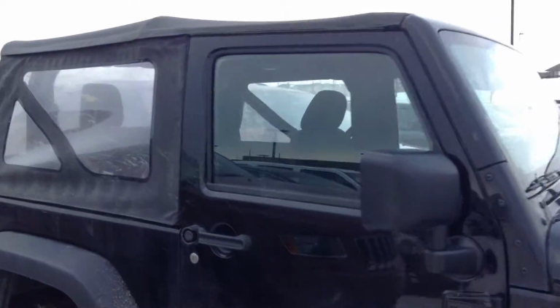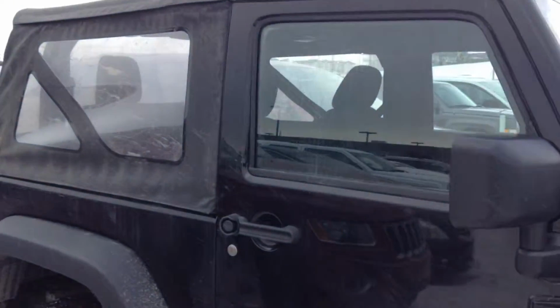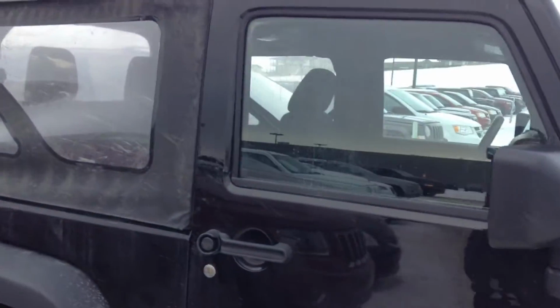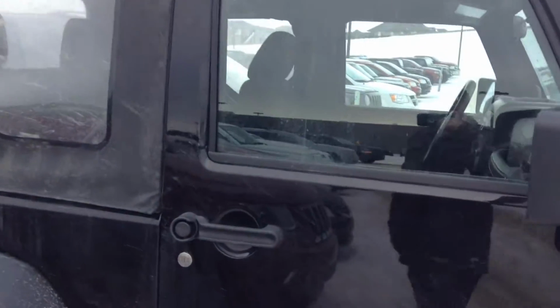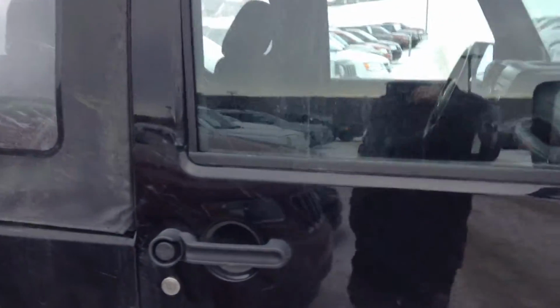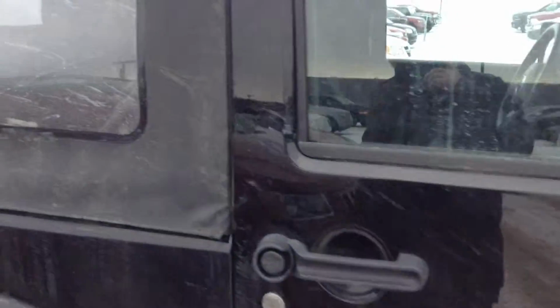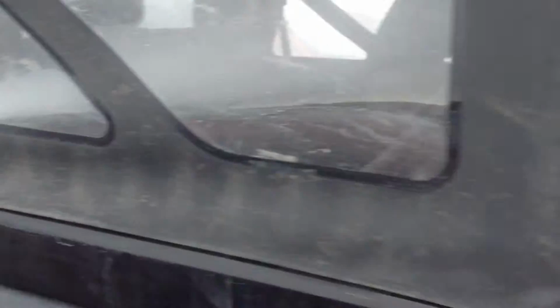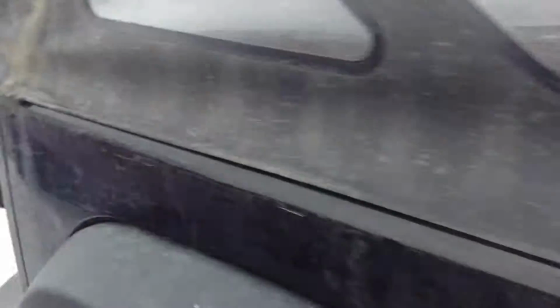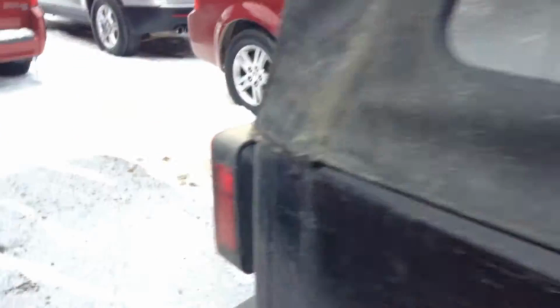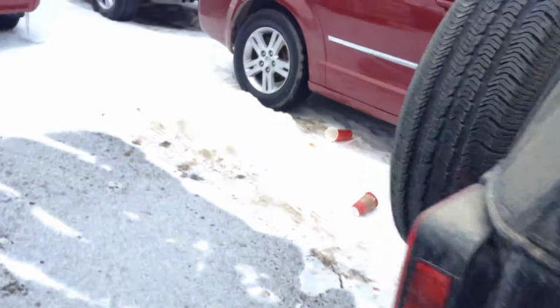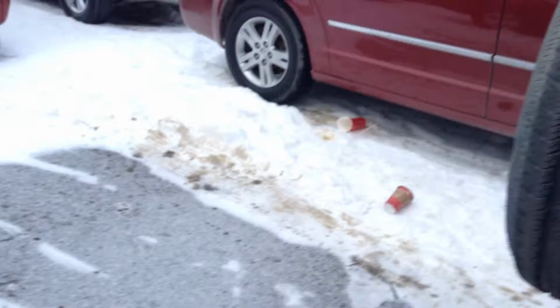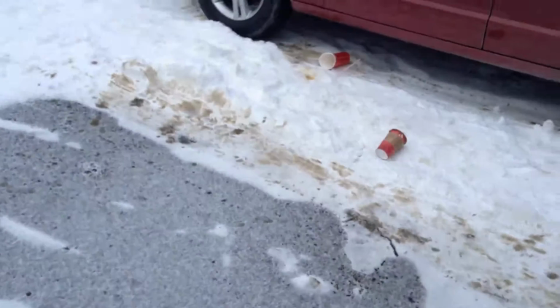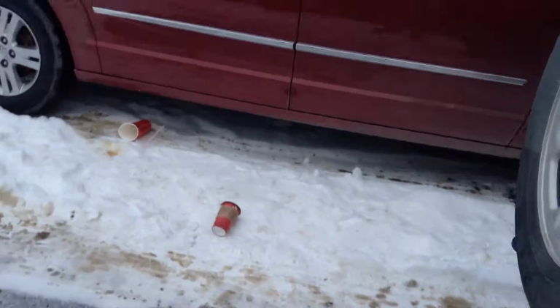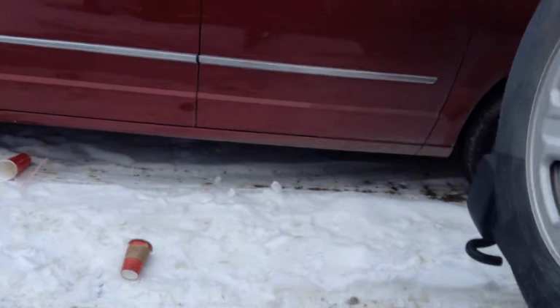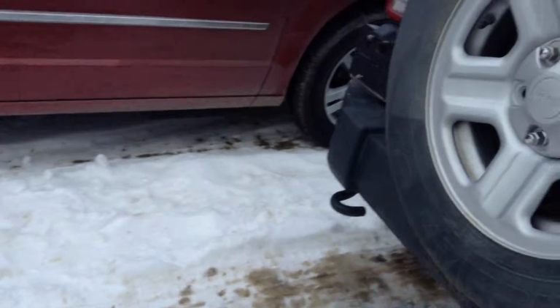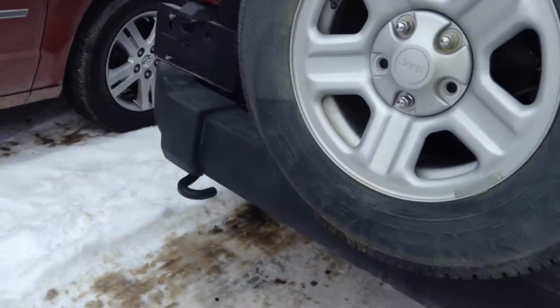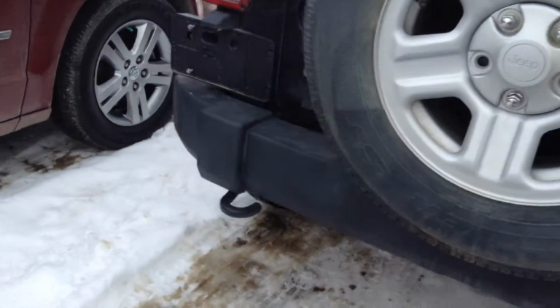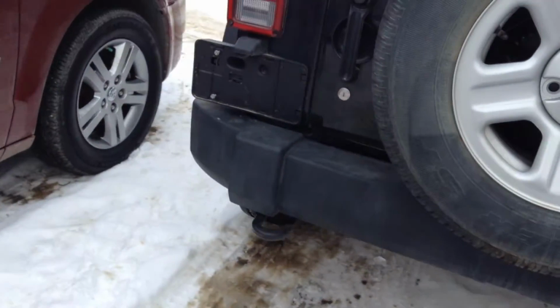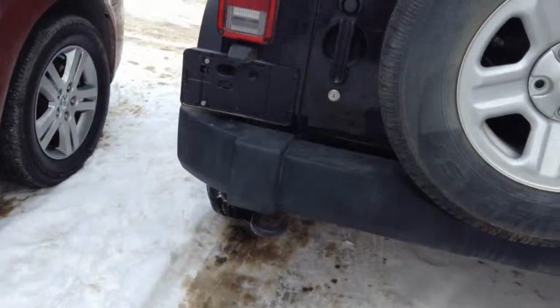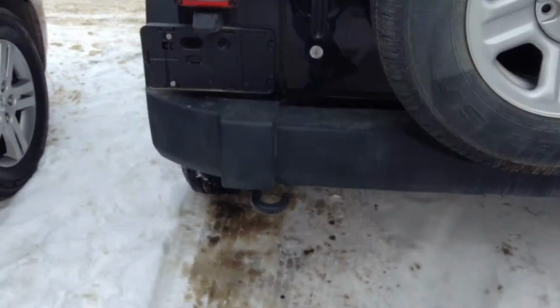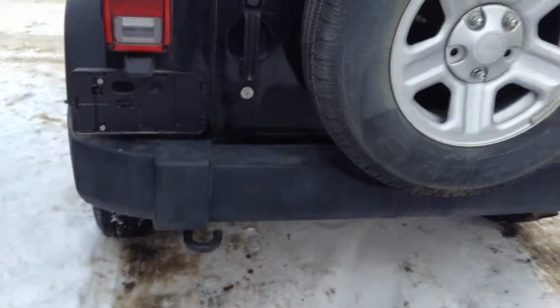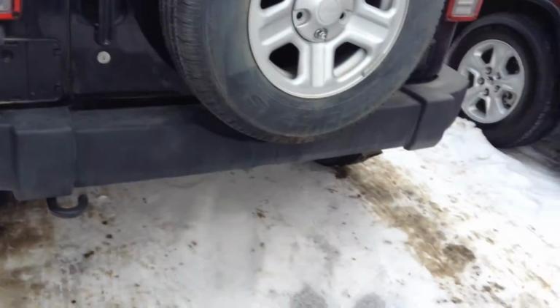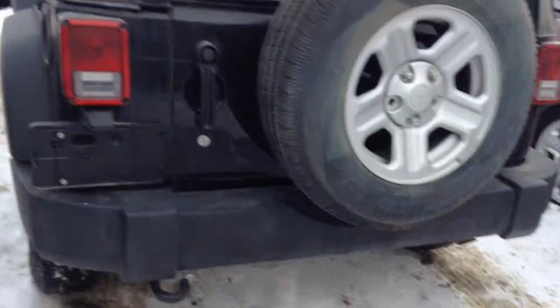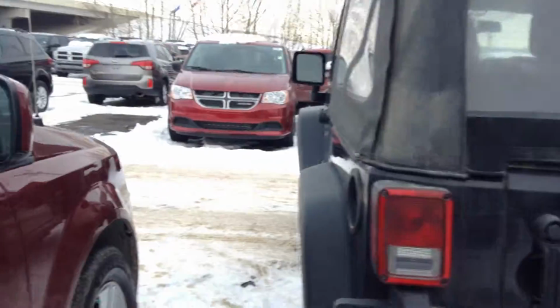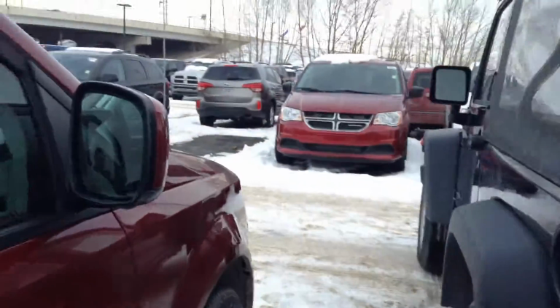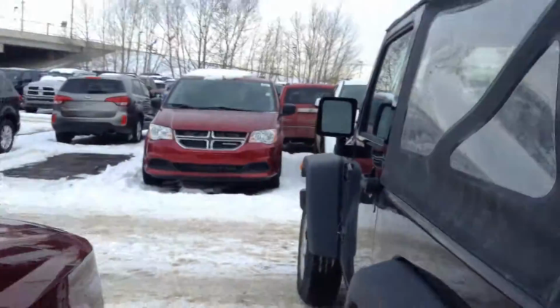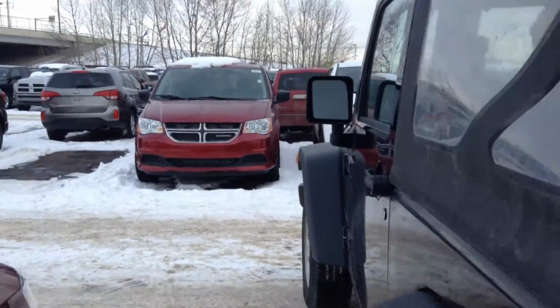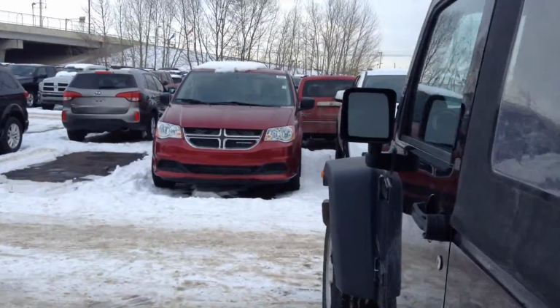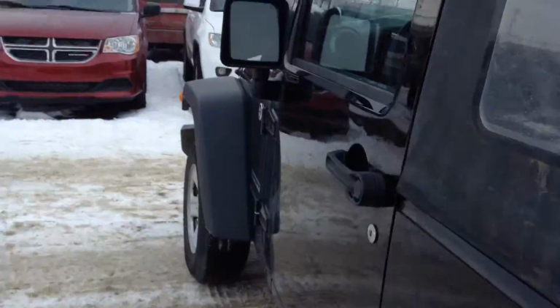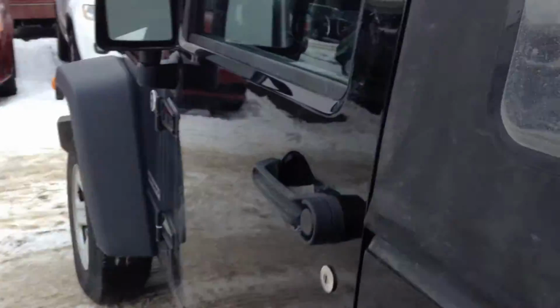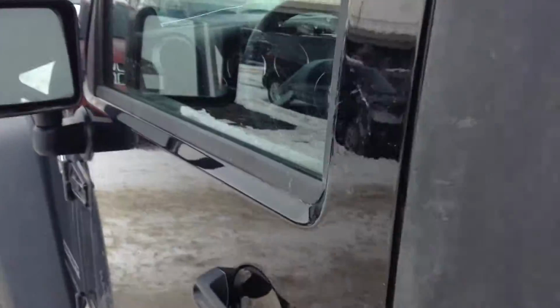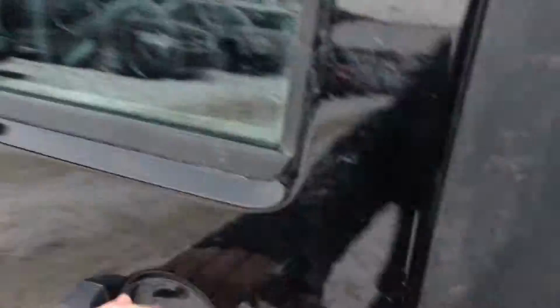It does have the soft top on it just like you wanted. Bringing it around back here, you got the full-size spare and everything. Doesn't look to be any damage on it. This is a two-door.